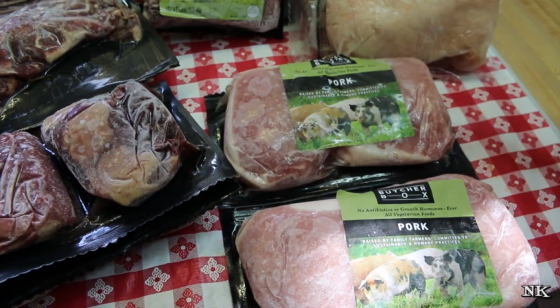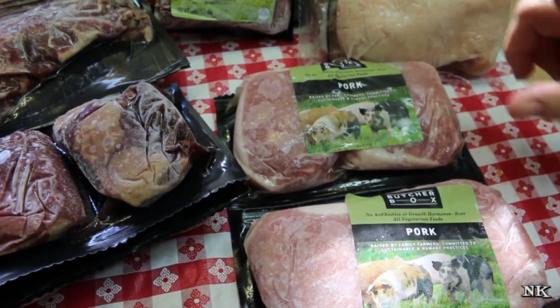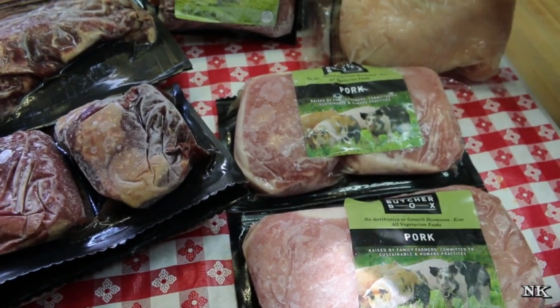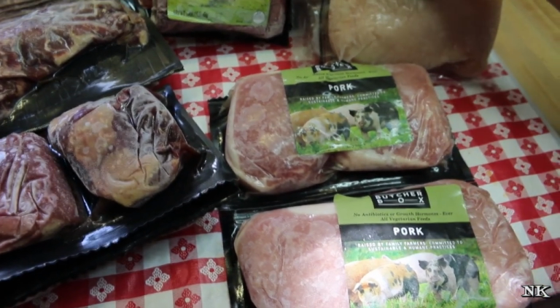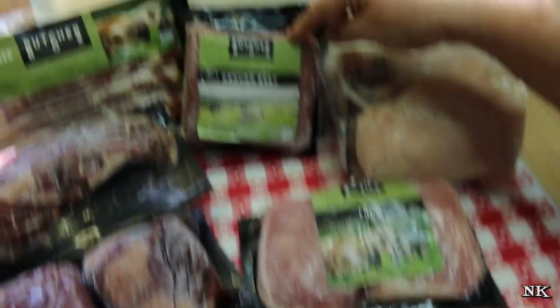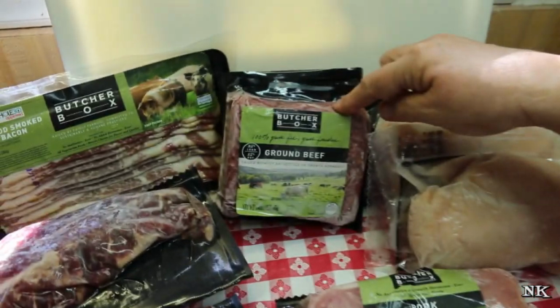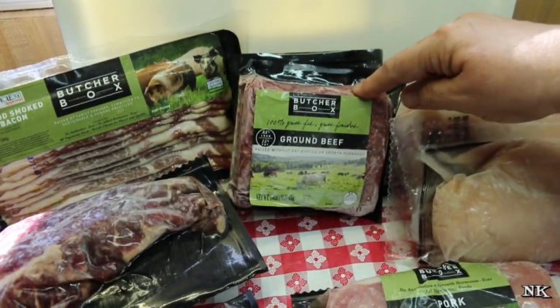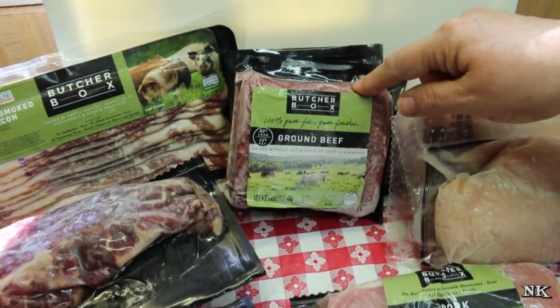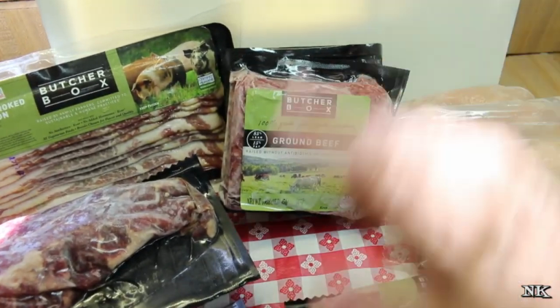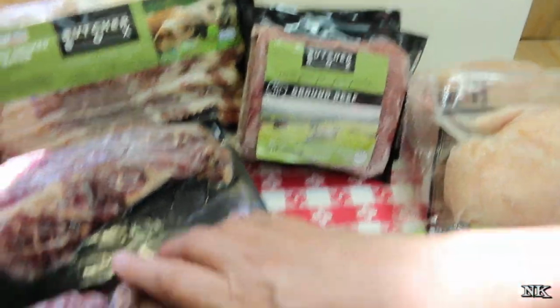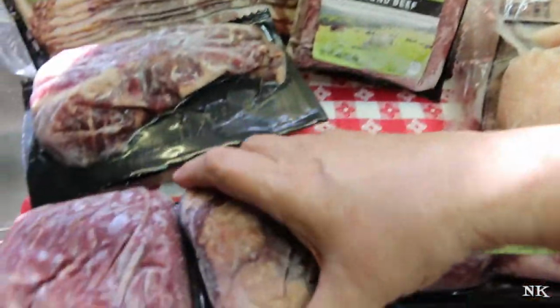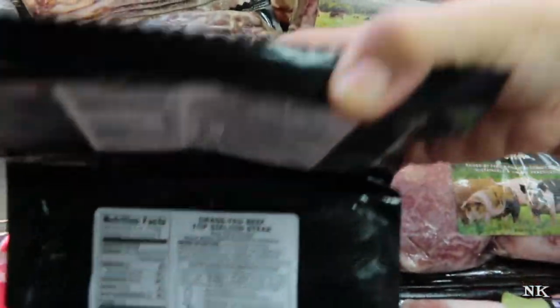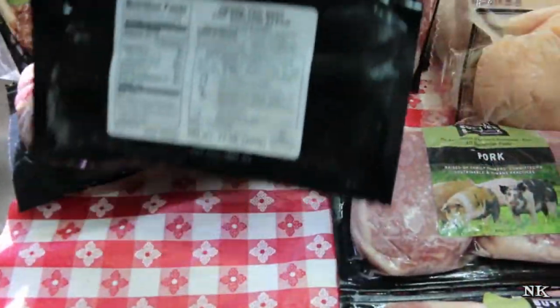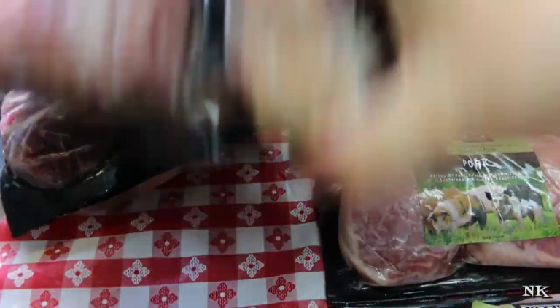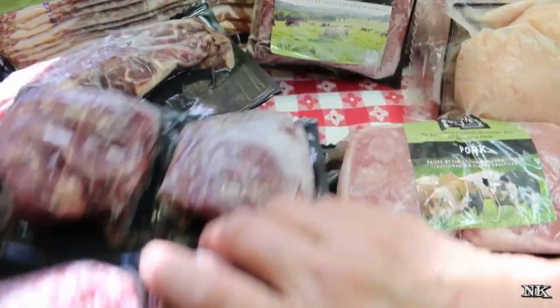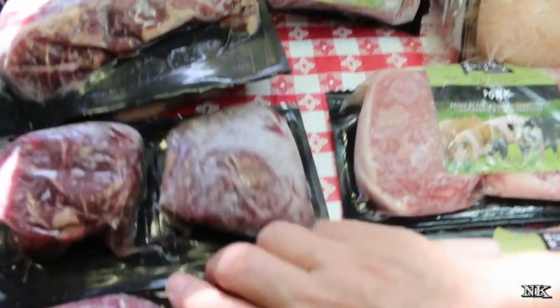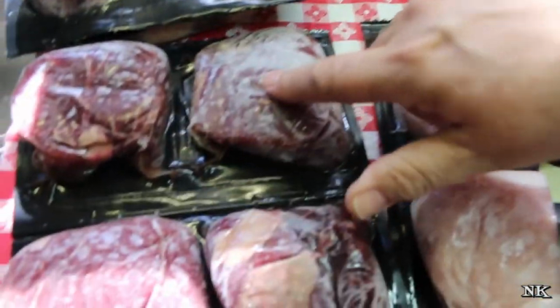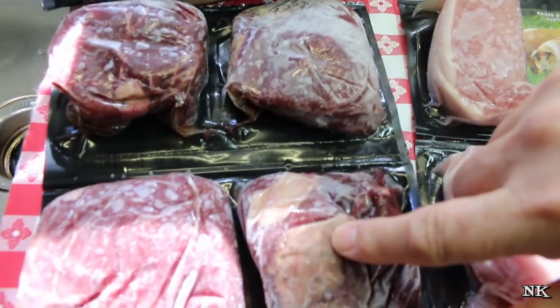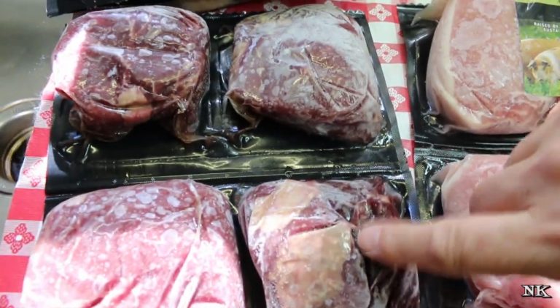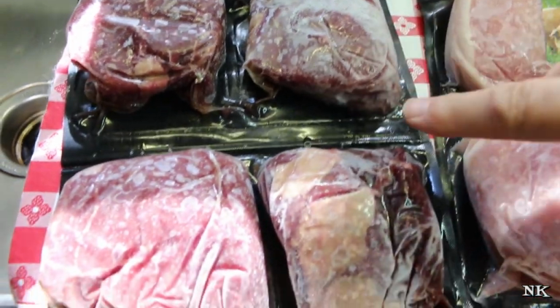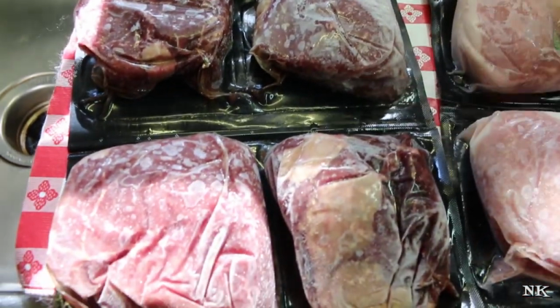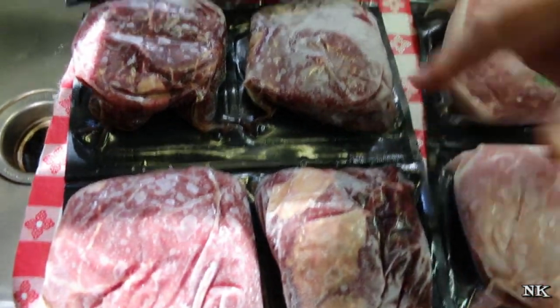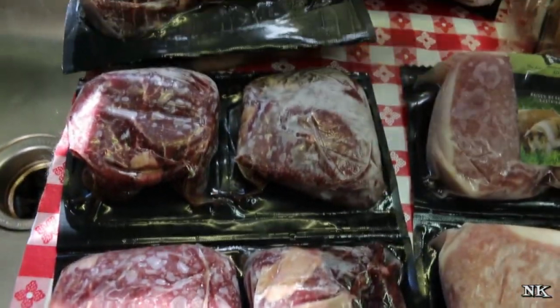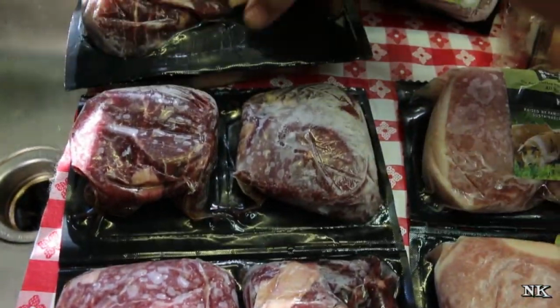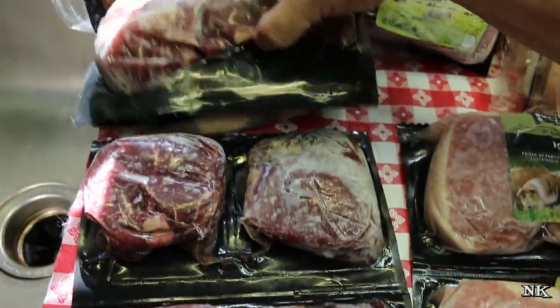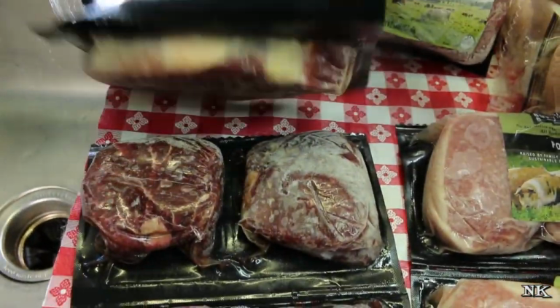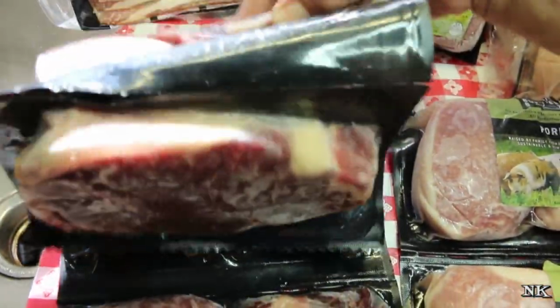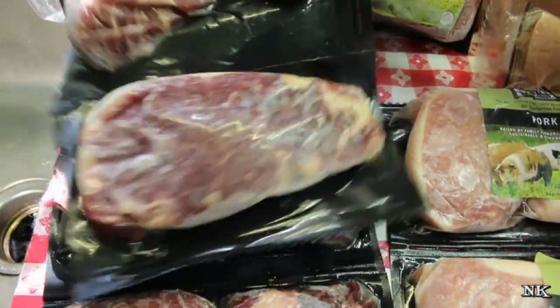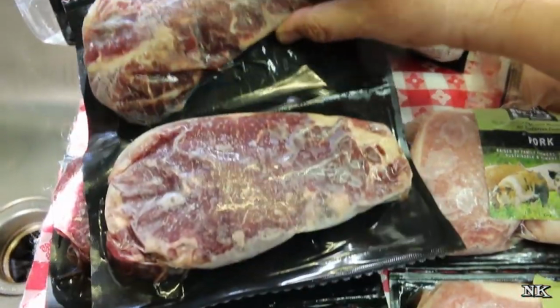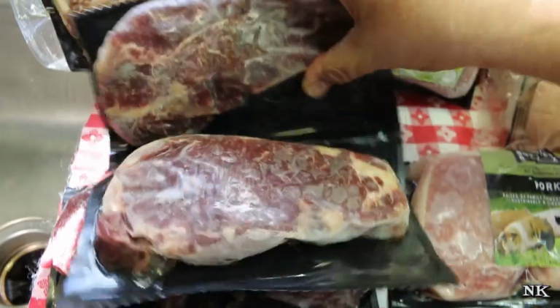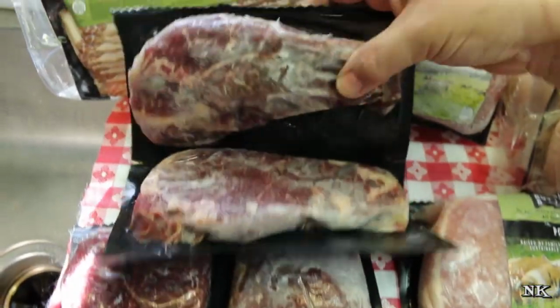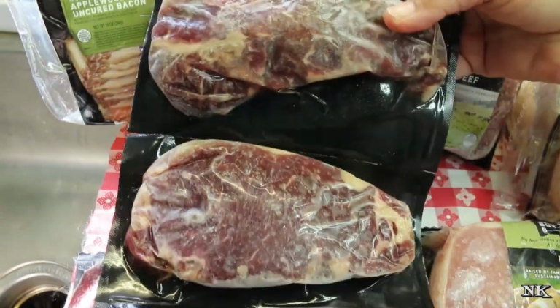Two full pounds of grass-fed ground beef. You're gonna get four six-ounce sirloin steaks — these are beautiful, they look like little fillets but they're sirloins — and two strip steaks, which are also equally beautiful.